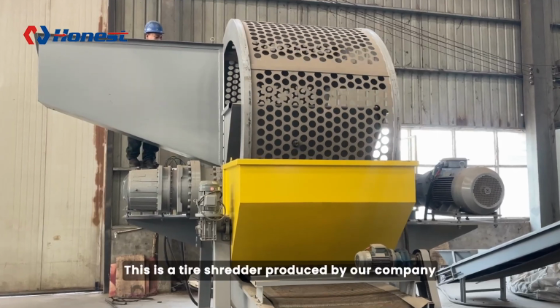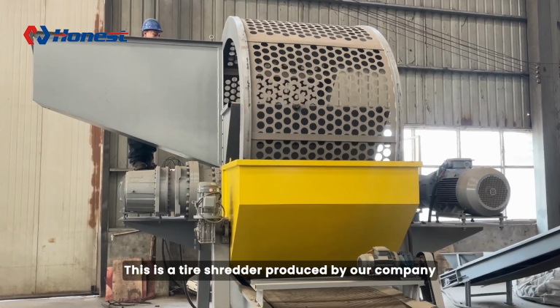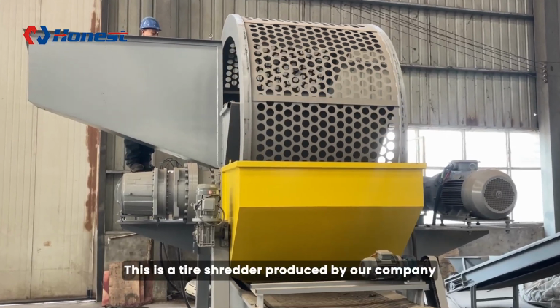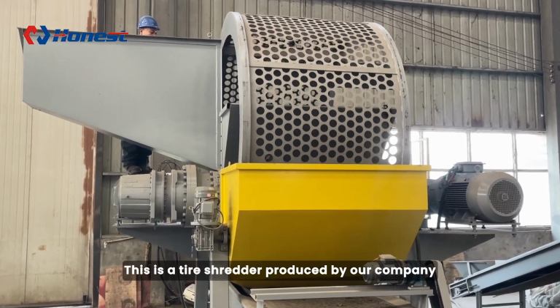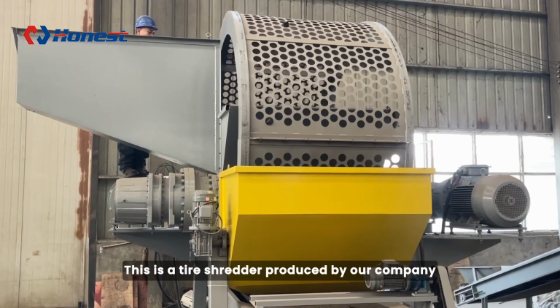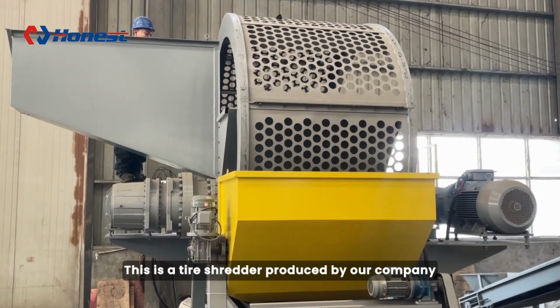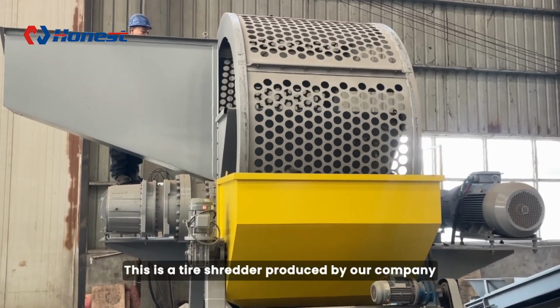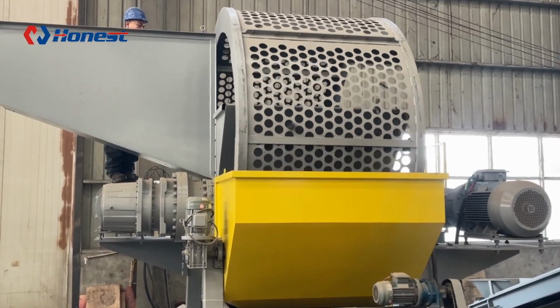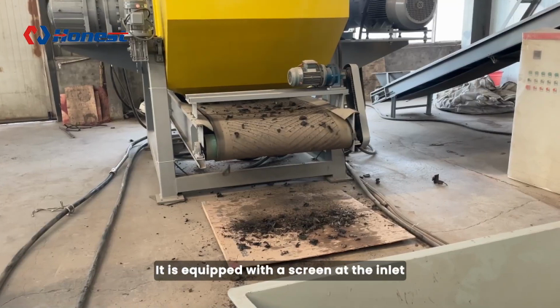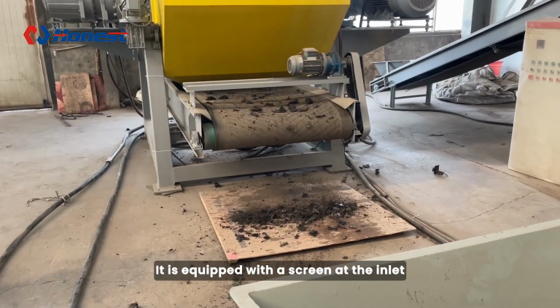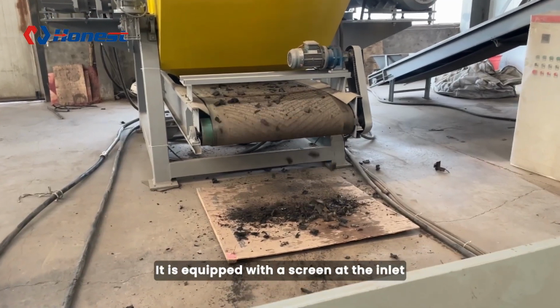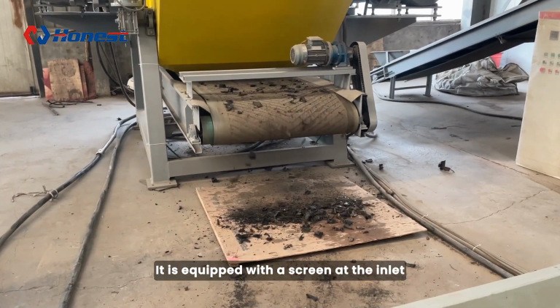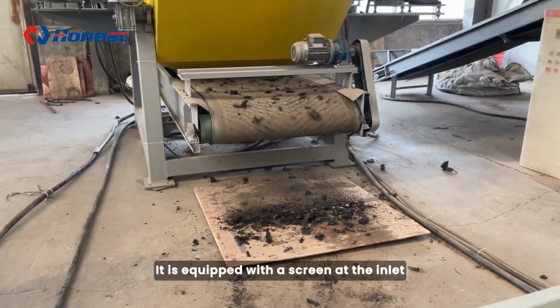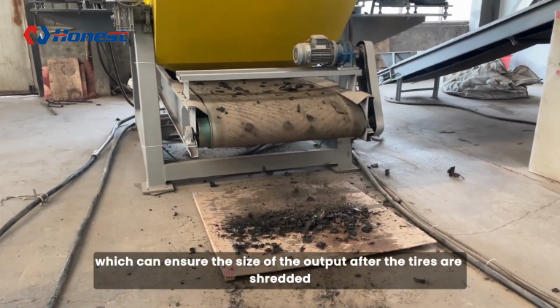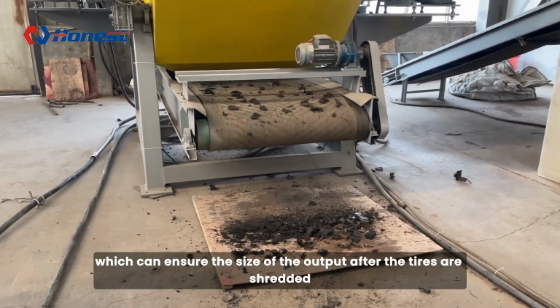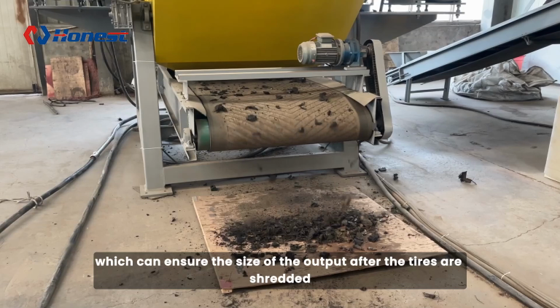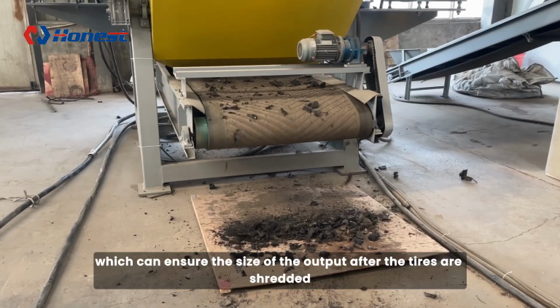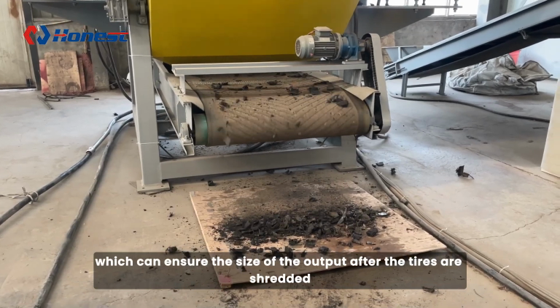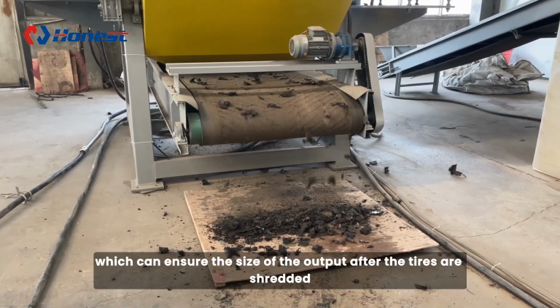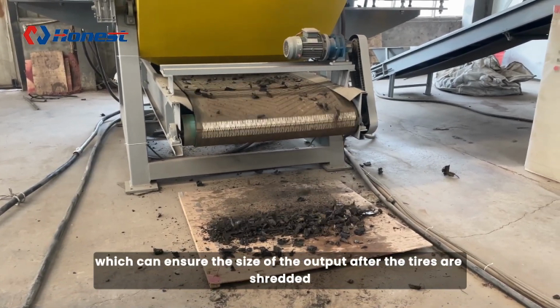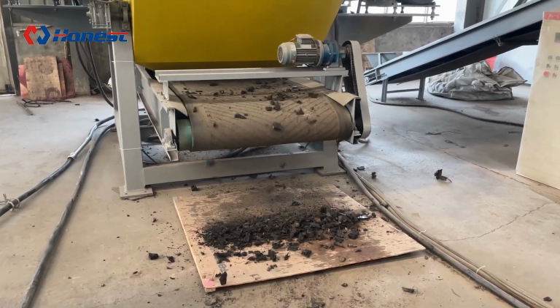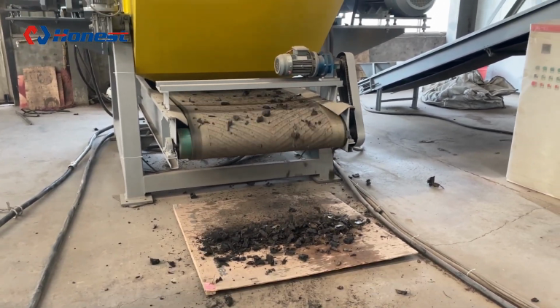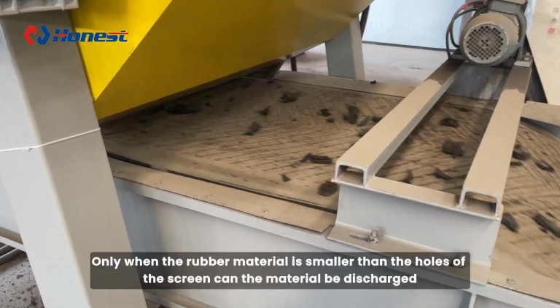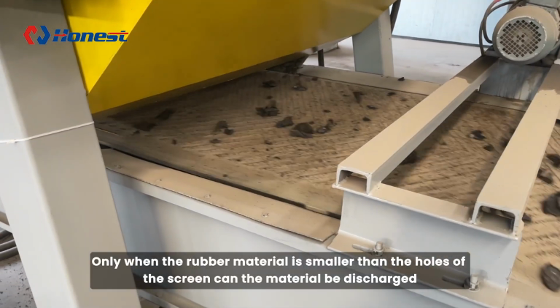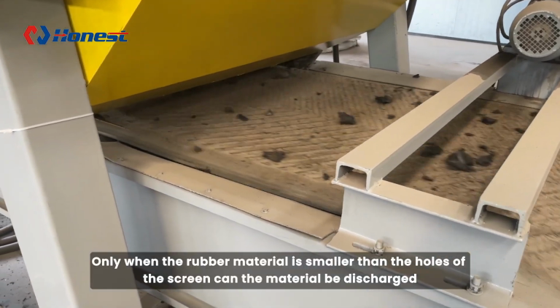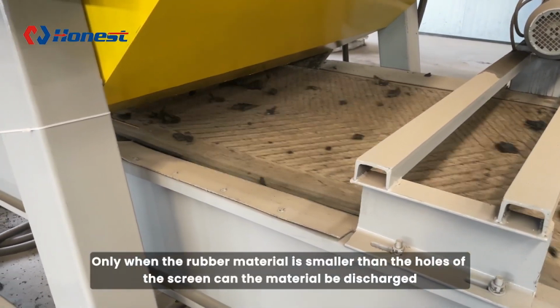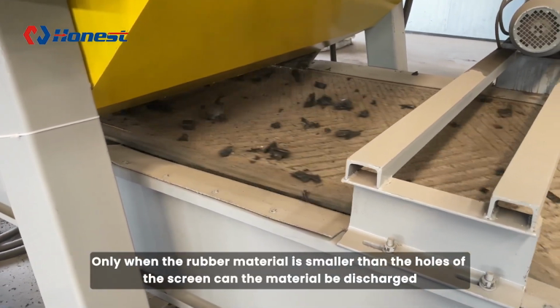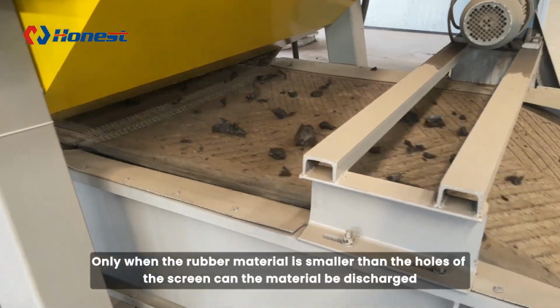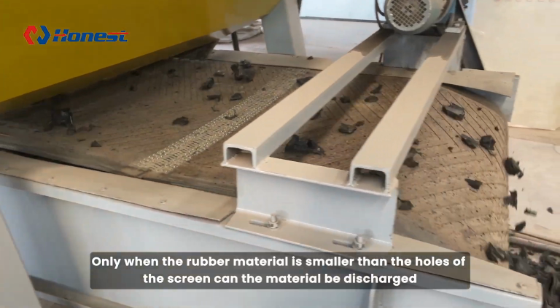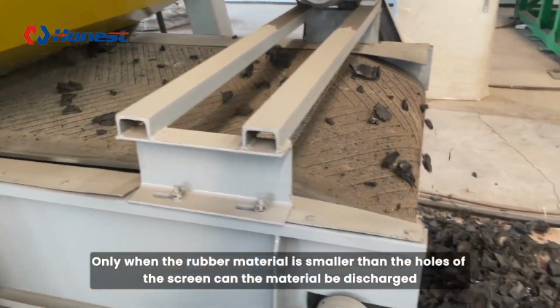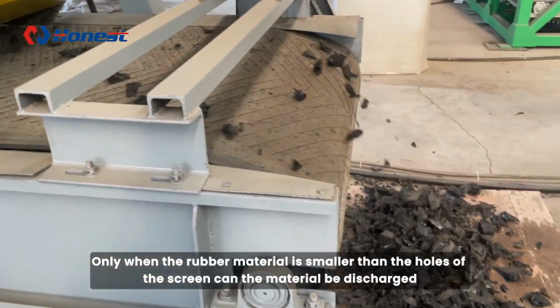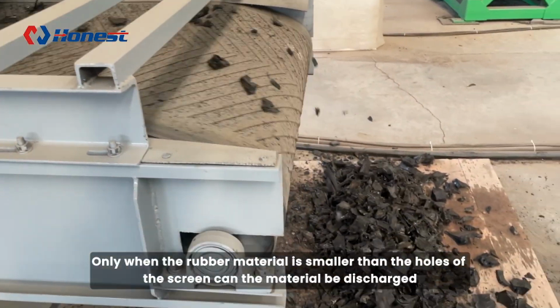This is a tire shredder produced by our company. It is equipped with a screen at the inlet, which can ensure the size of the output after the tires are shredded. Only when the rubber material is smaller than the holes of the screen can the material be discharged.